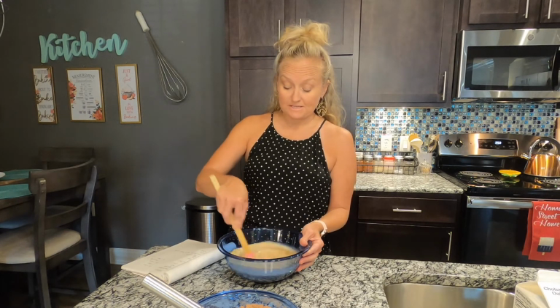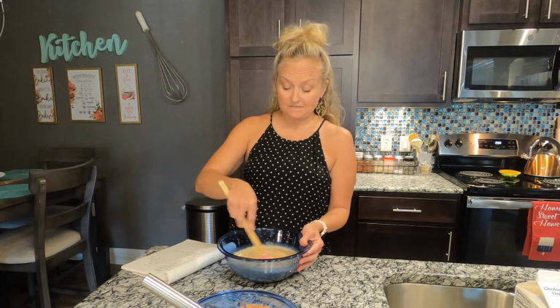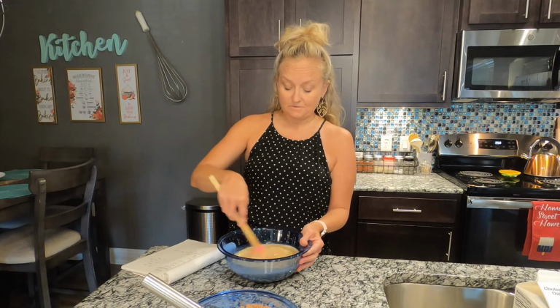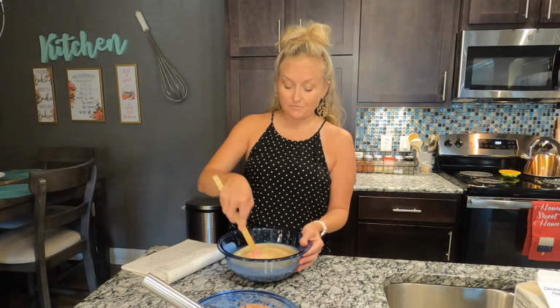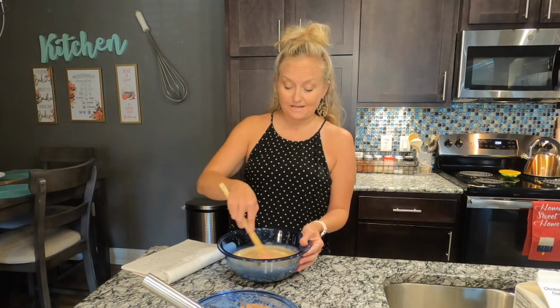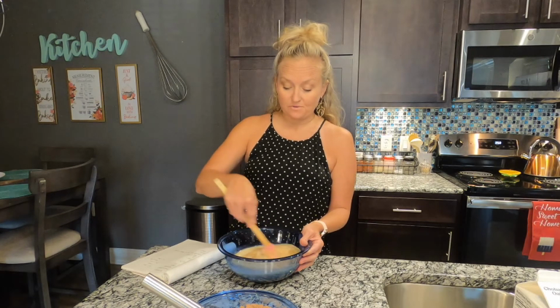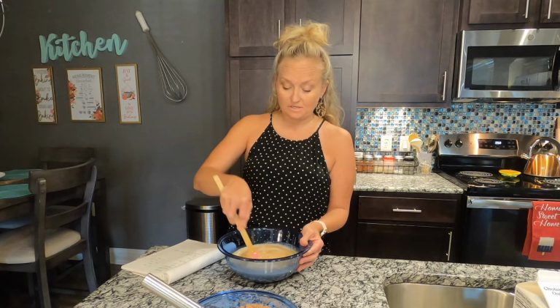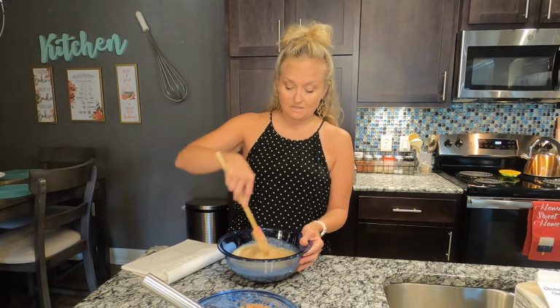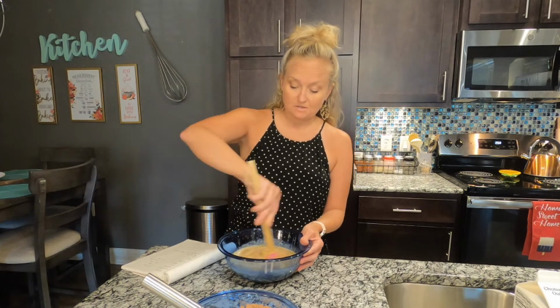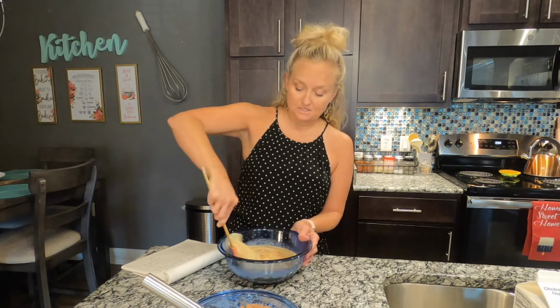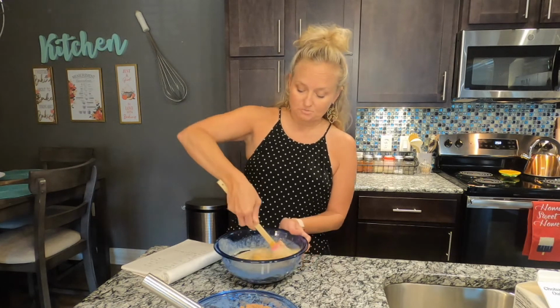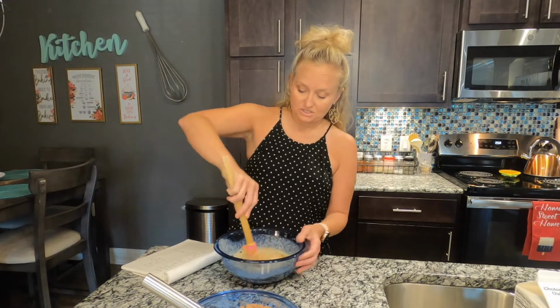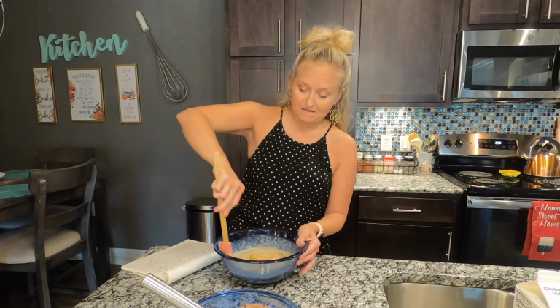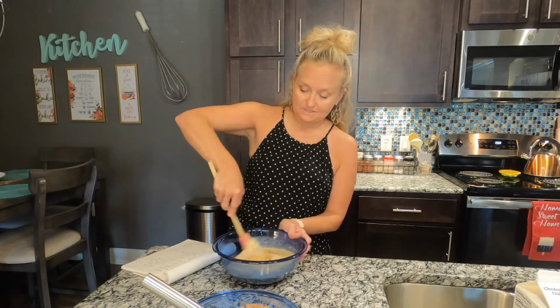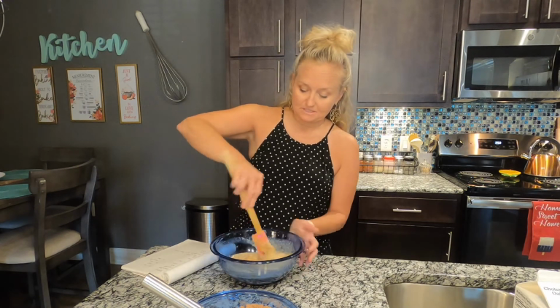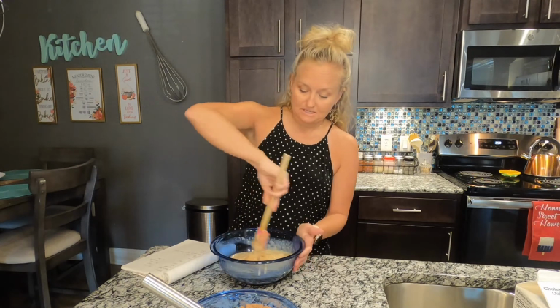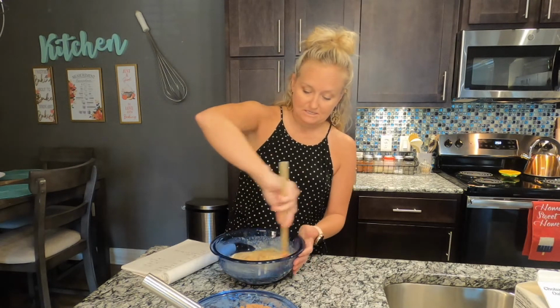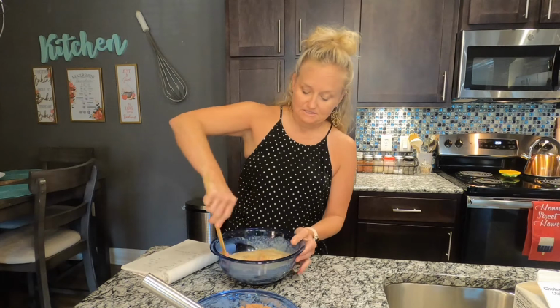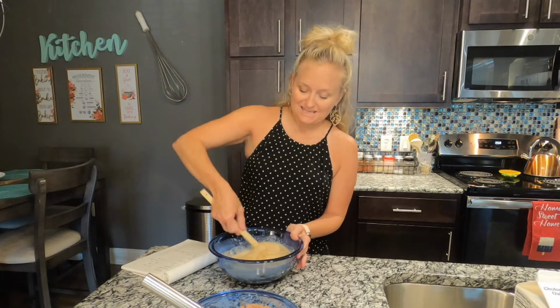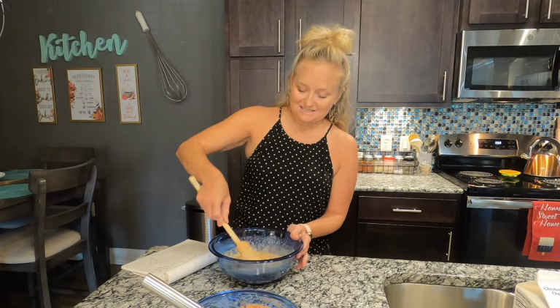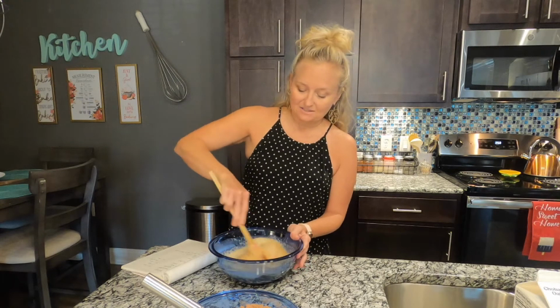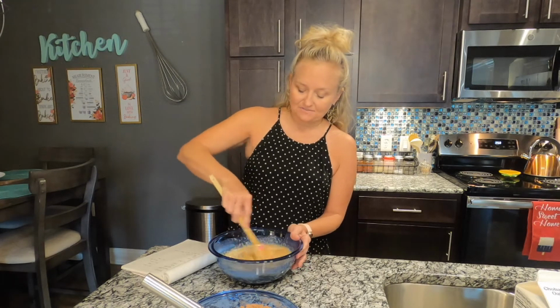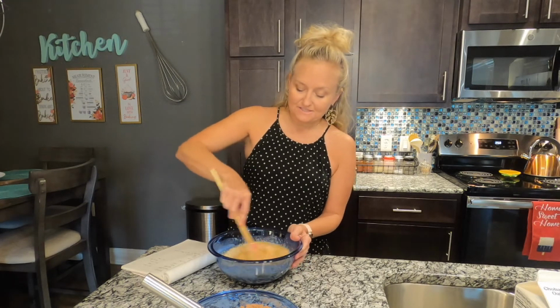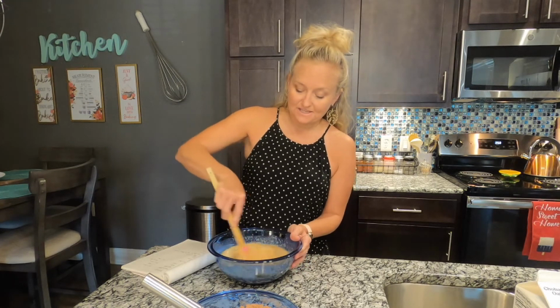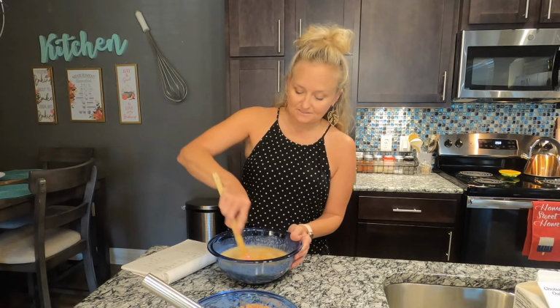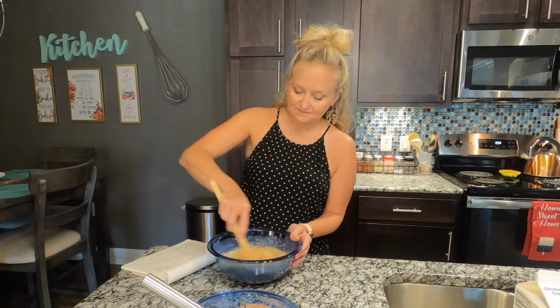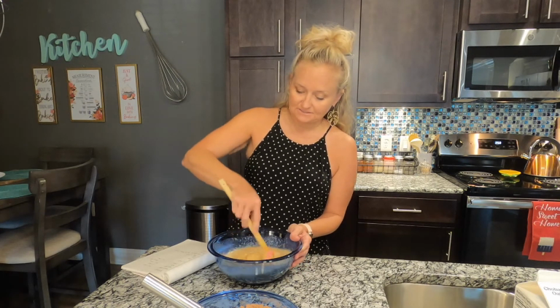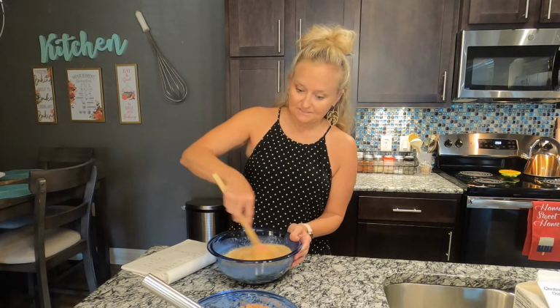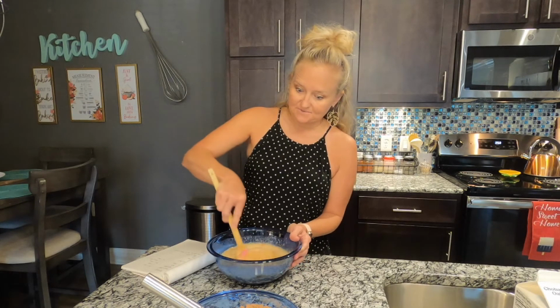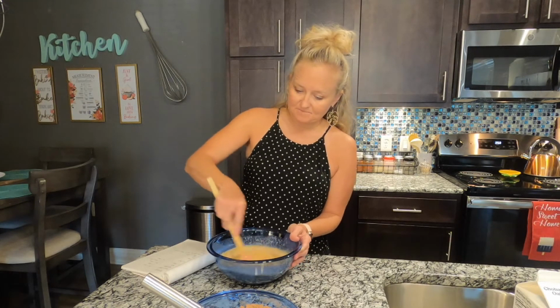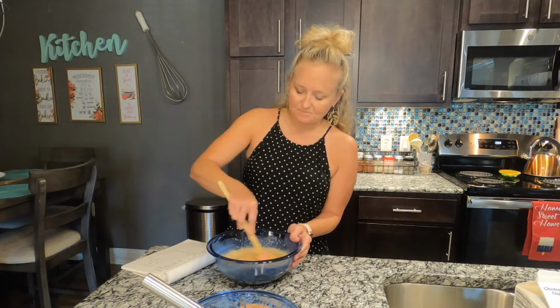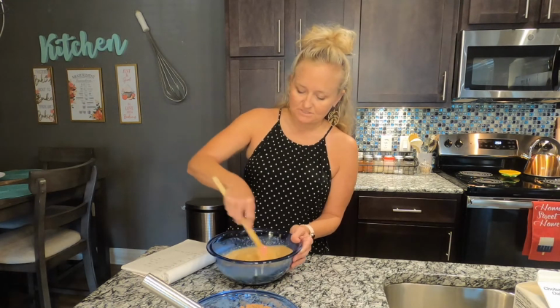I know it seems like a lot, but don't freak out and cut back on something. Baking is not a little of this and a little of that — there's a reason behind the measurements.